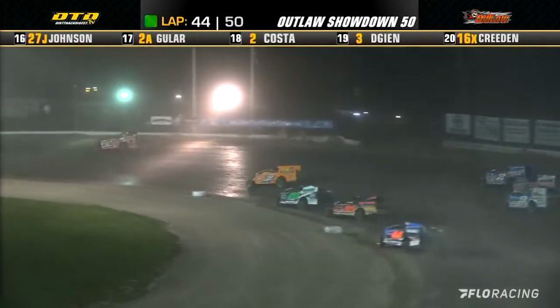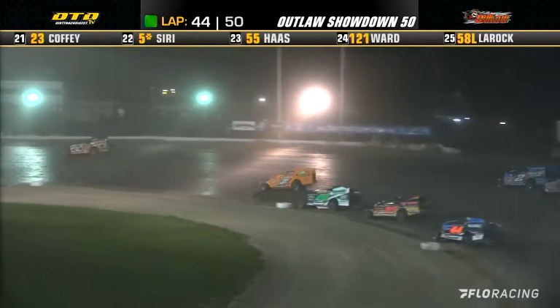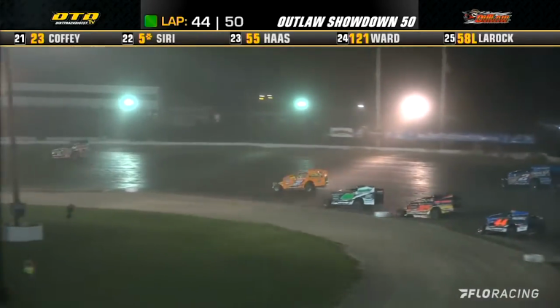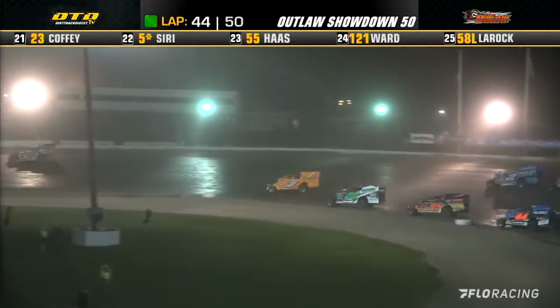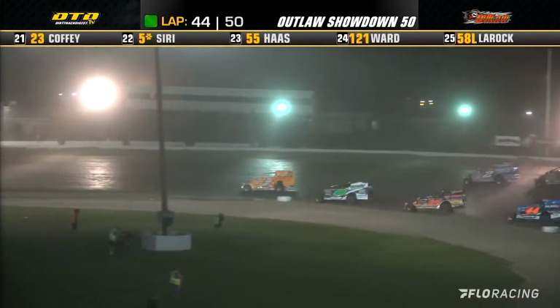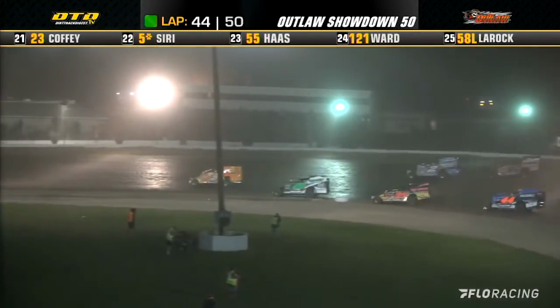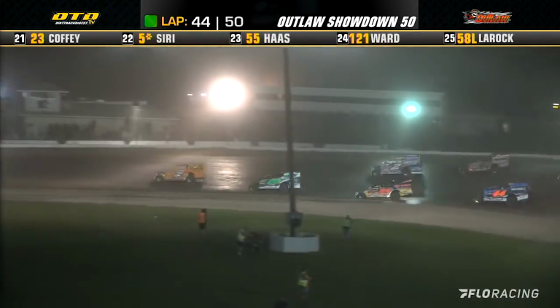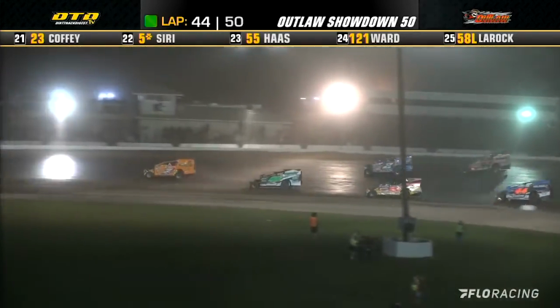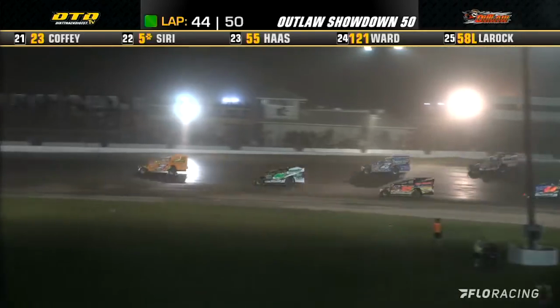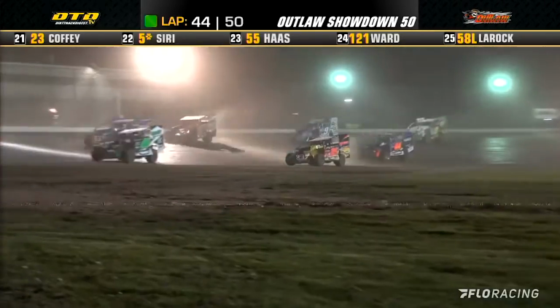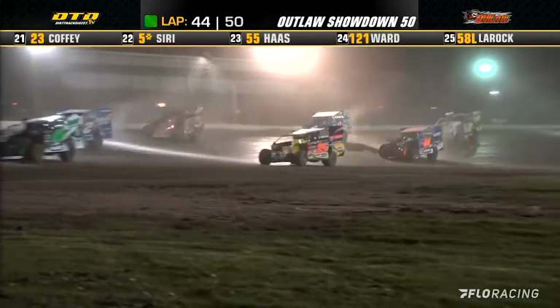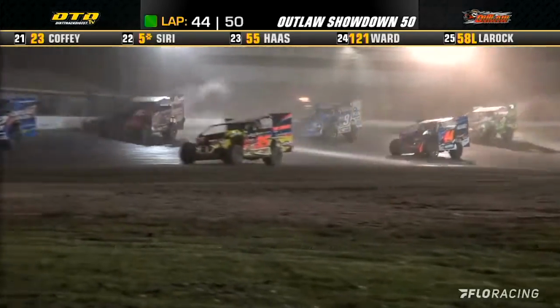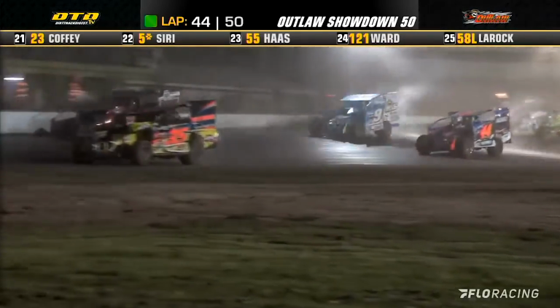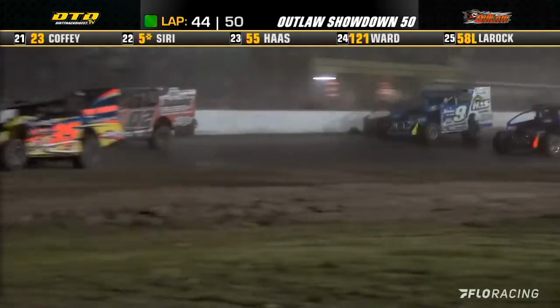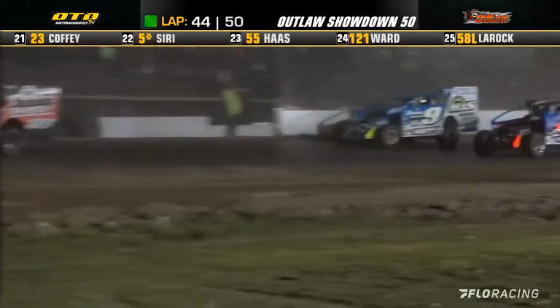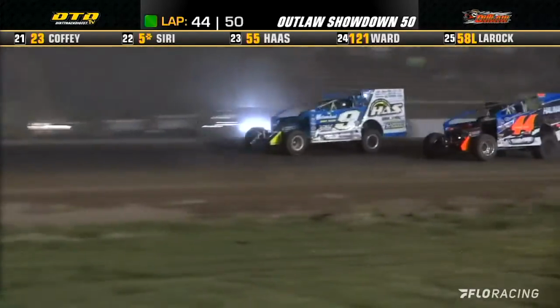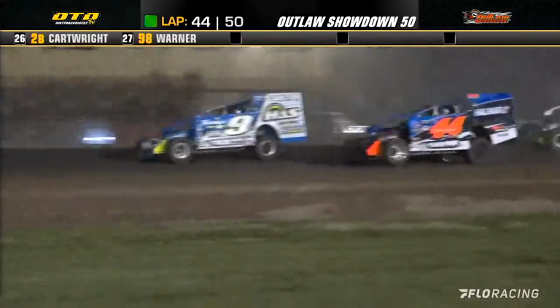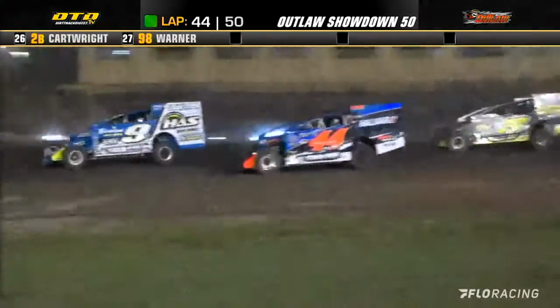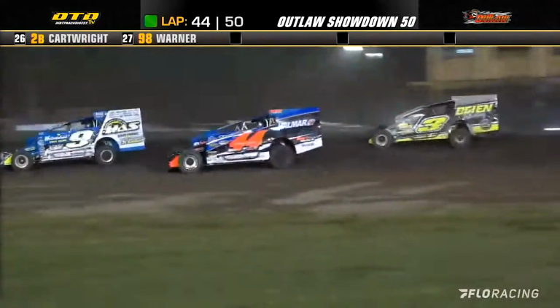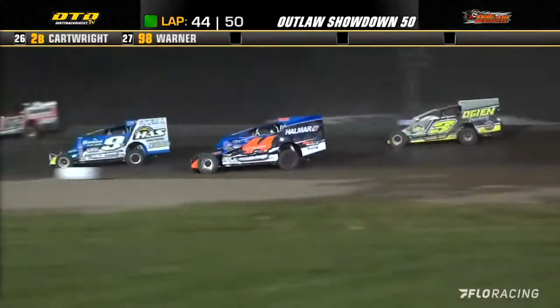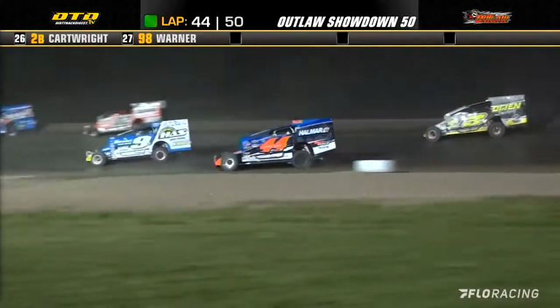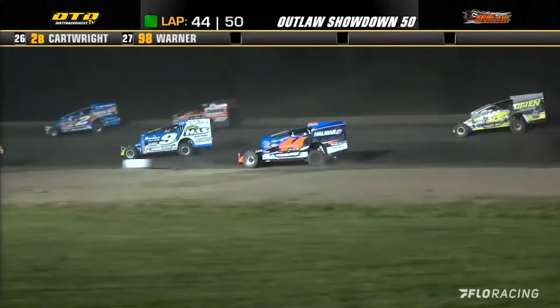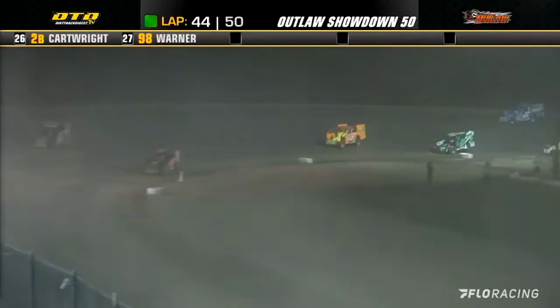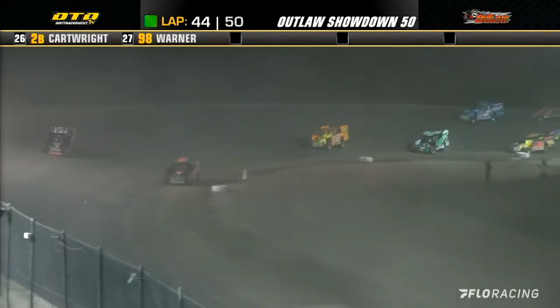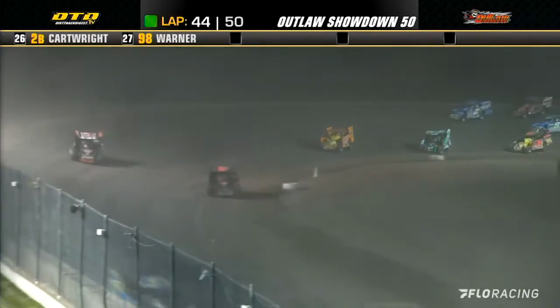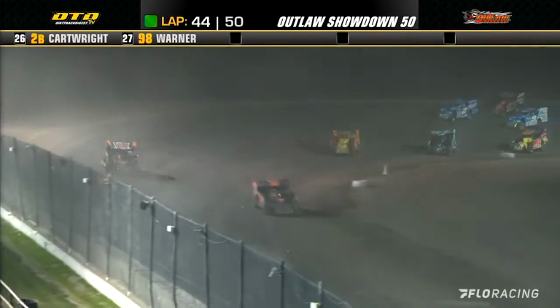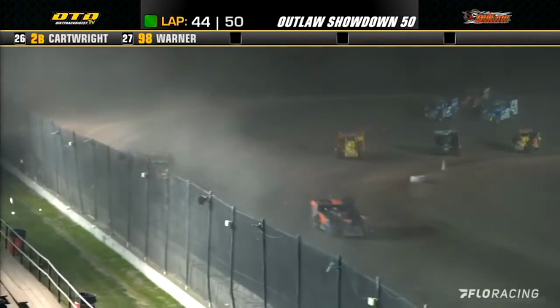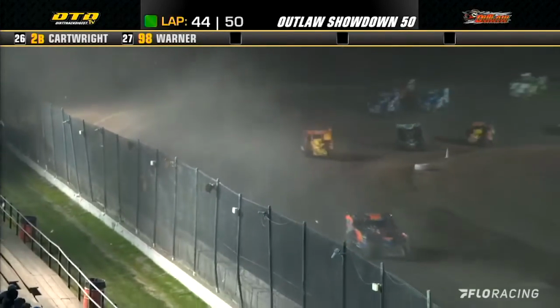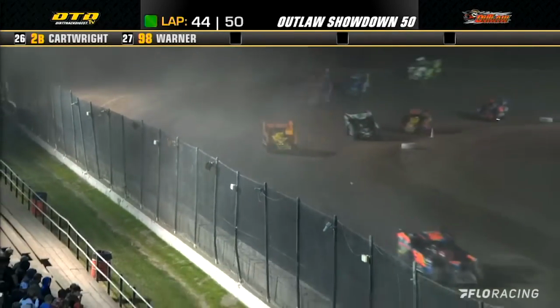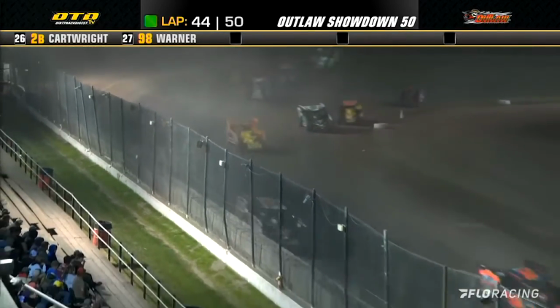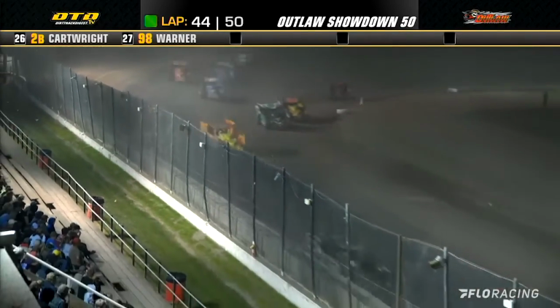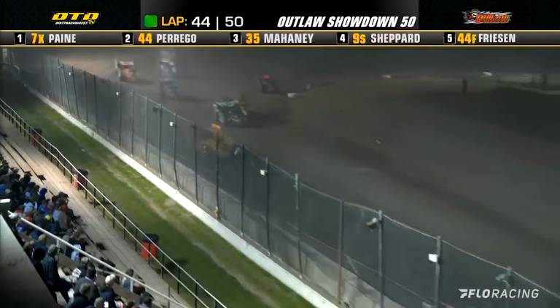Mahaney all over Perrigo — they're one, two, three, bumper to bumper to bumper. Shepard now being challenged by Friesen. We've got the top five all together under a blanket now as we work lap number 45.